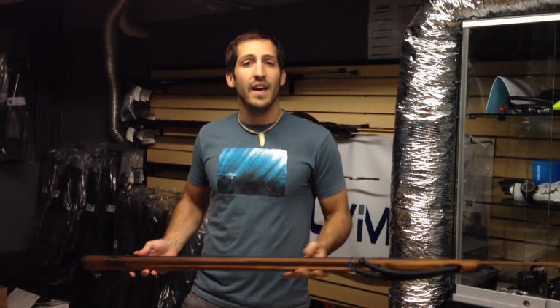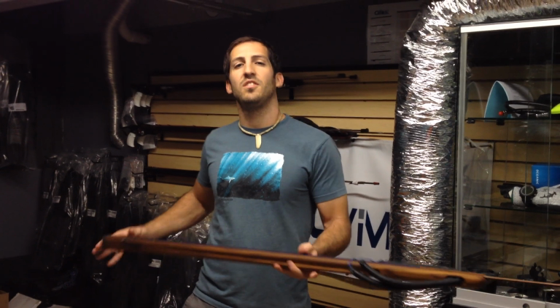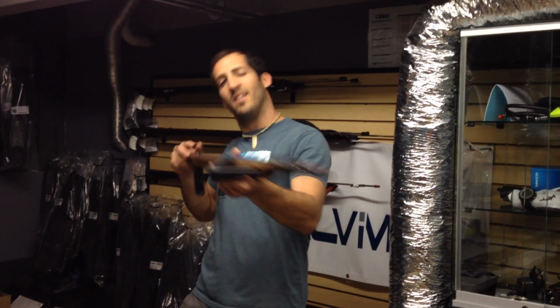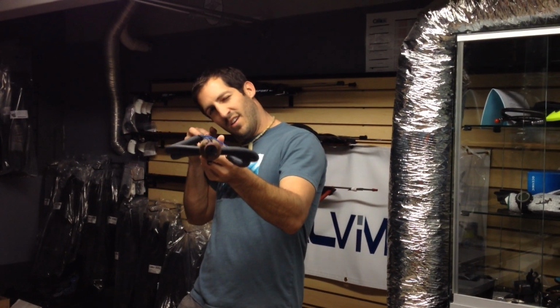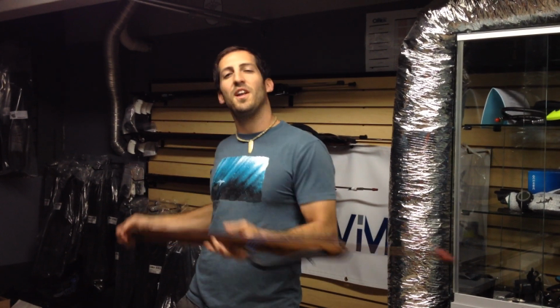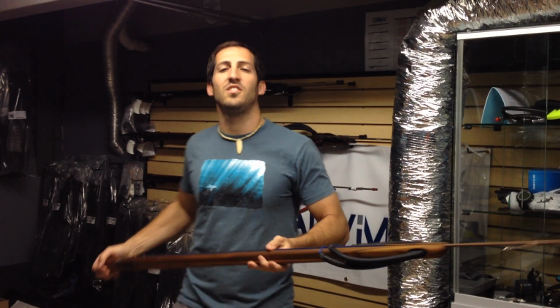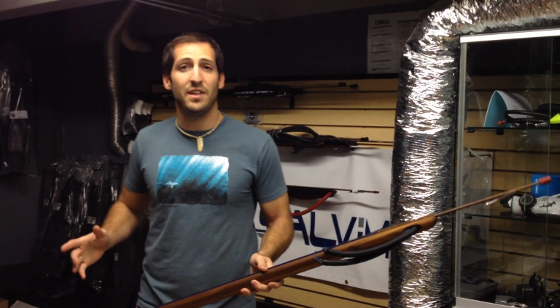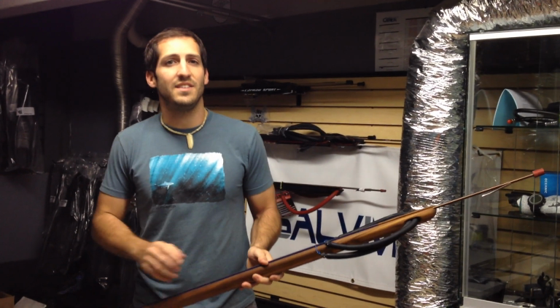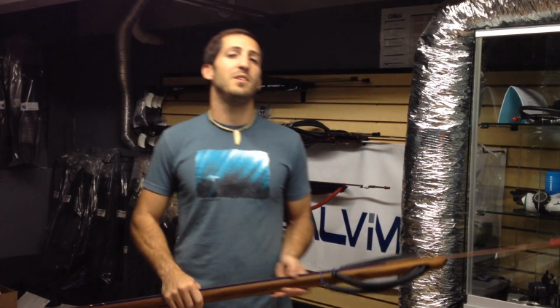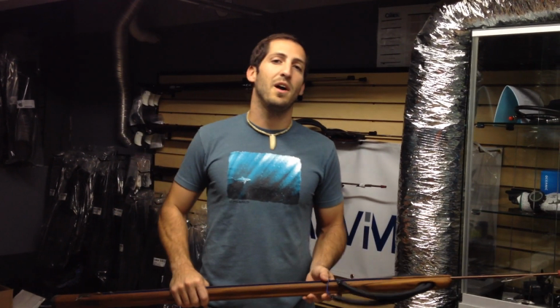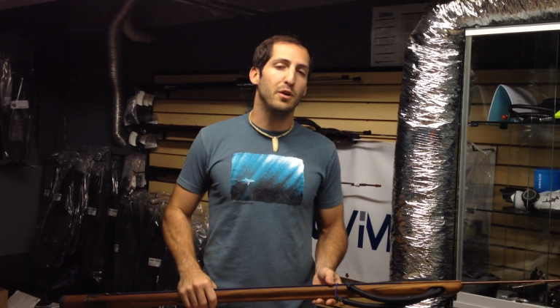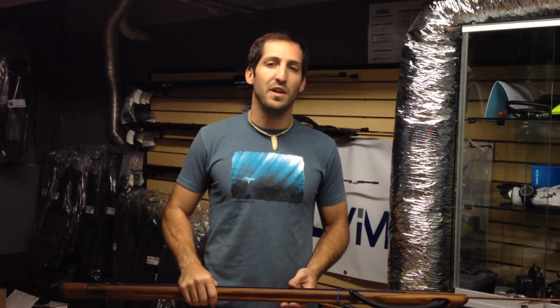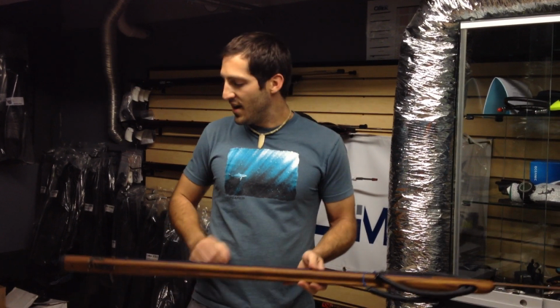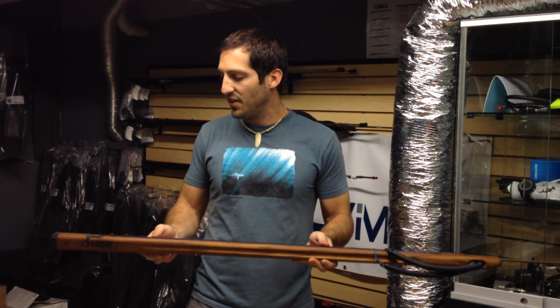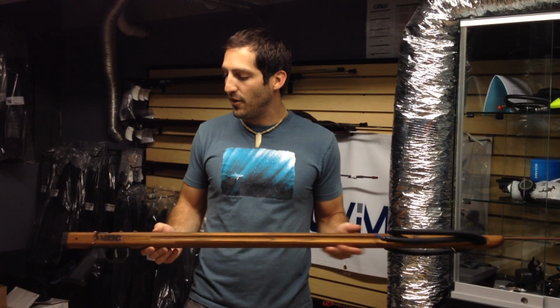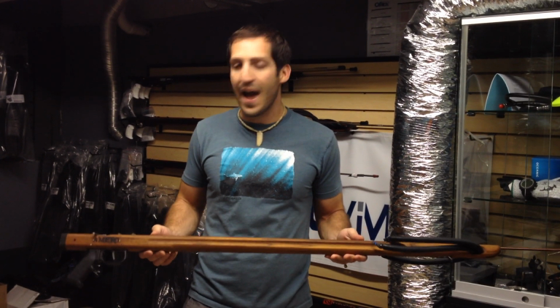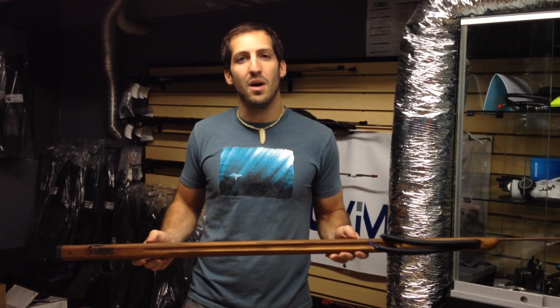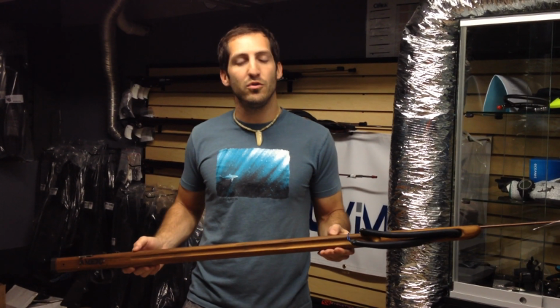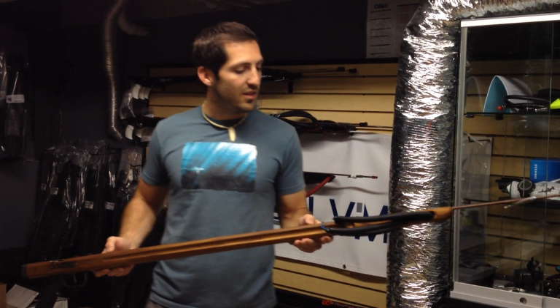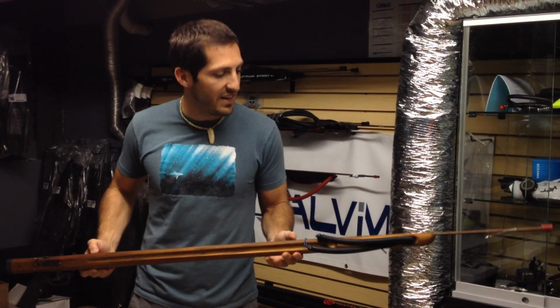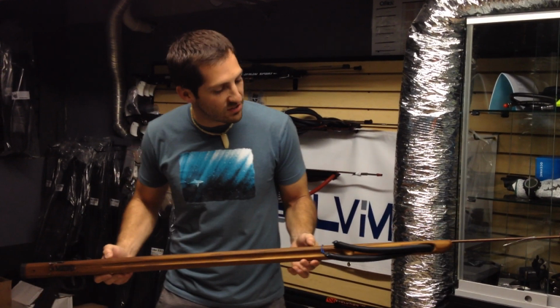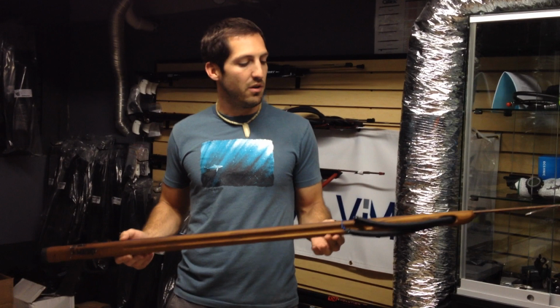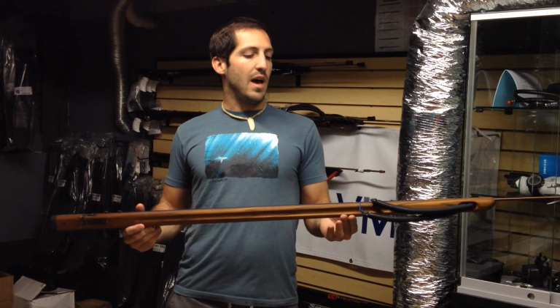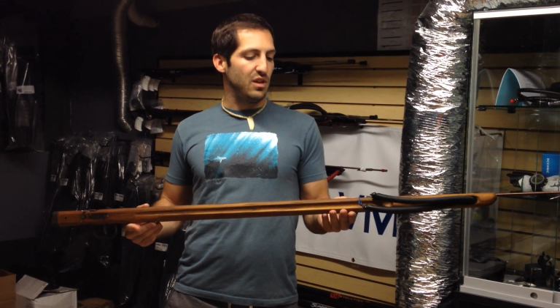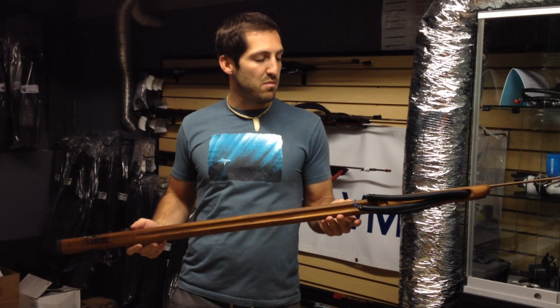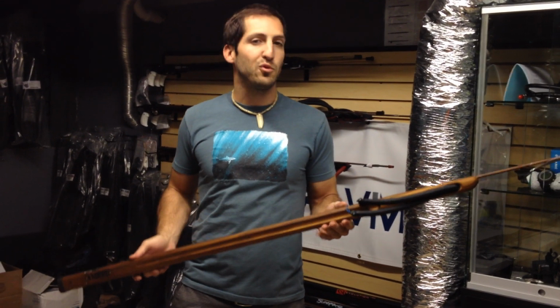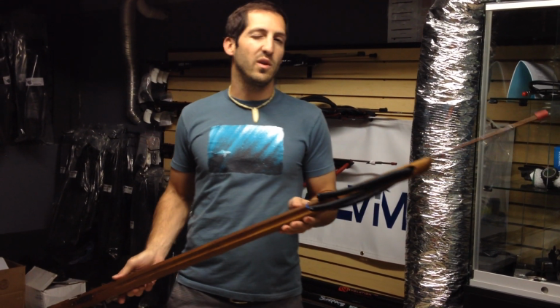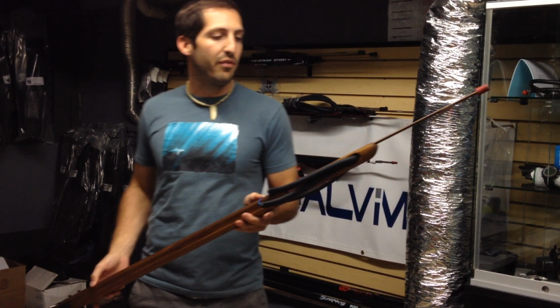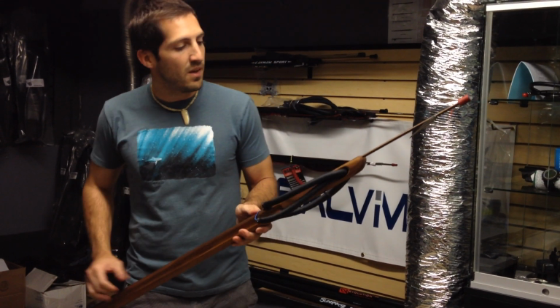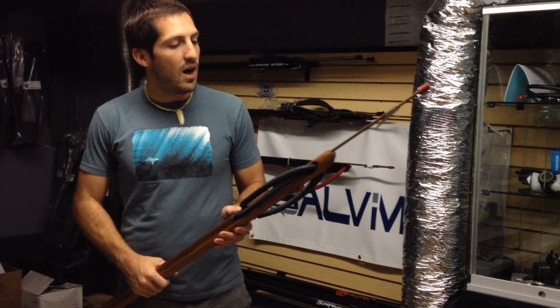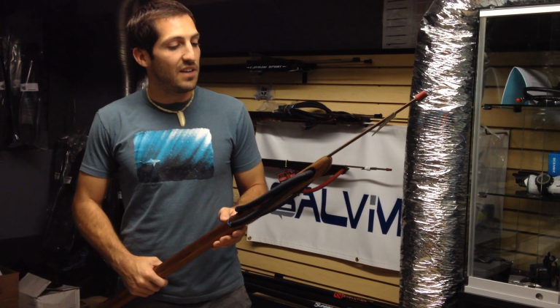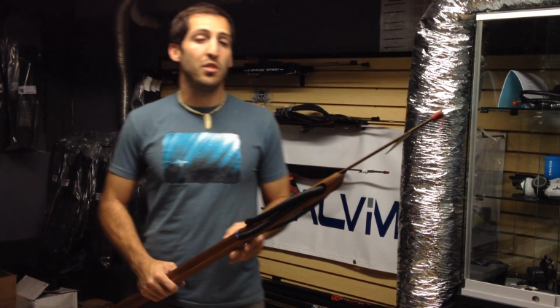Hey guys, welcome to Nautilus. I'm Andrew and today we're going to be talking about a pretty cool spear gun. This guy right here is the Hatch Amero spear gun. This one's a 95 centimeter. However, they do make them all the way up to 125. I'll give you guys a quick run through.